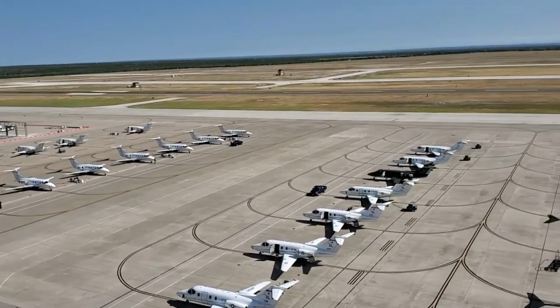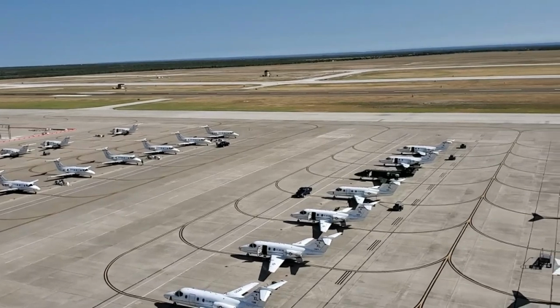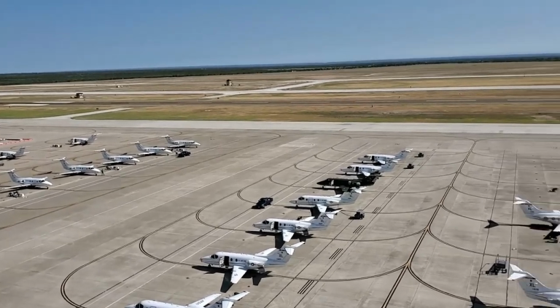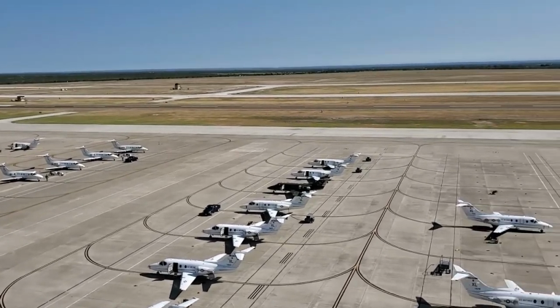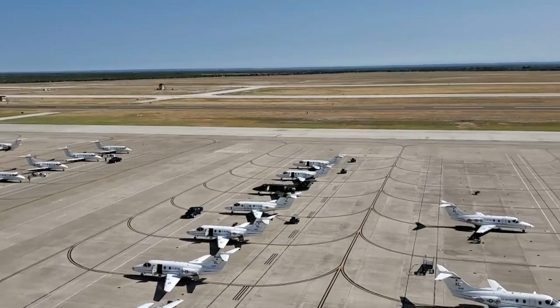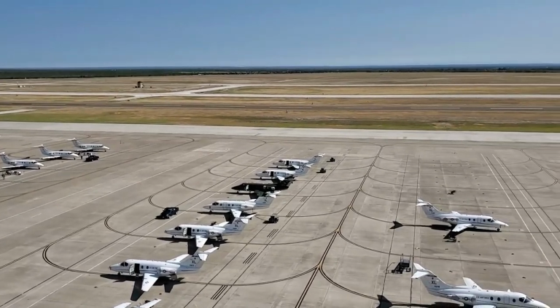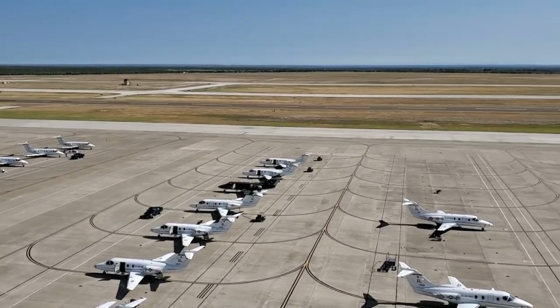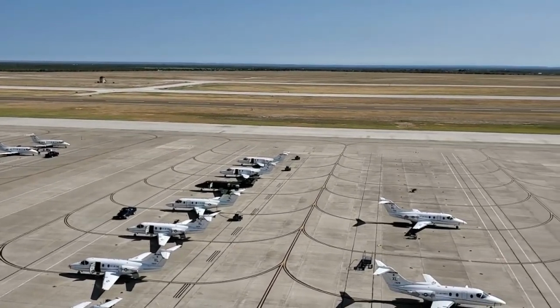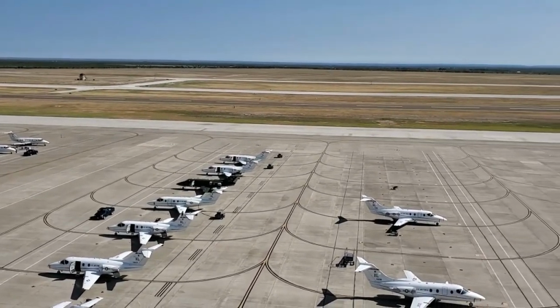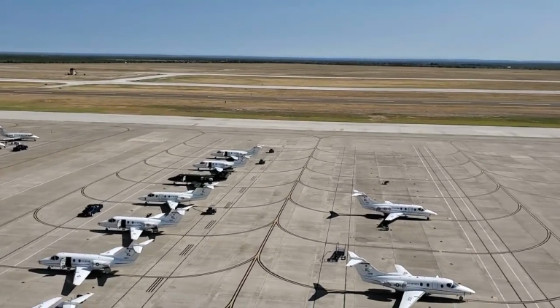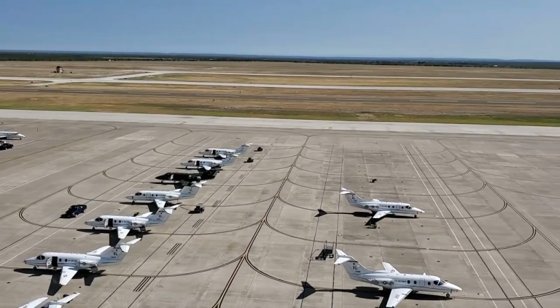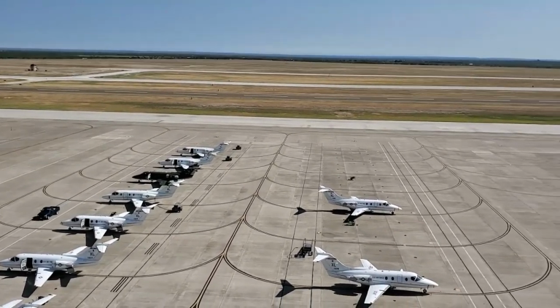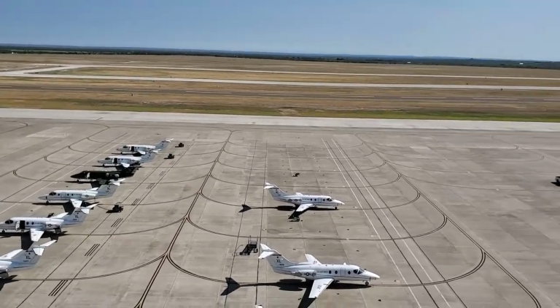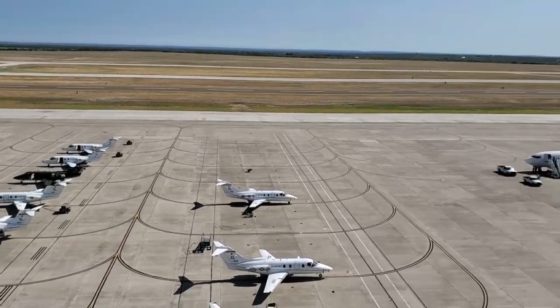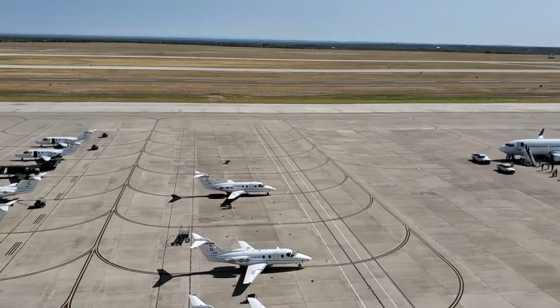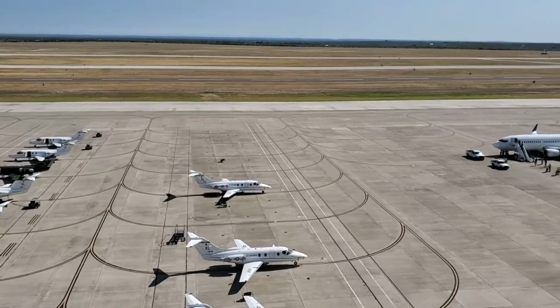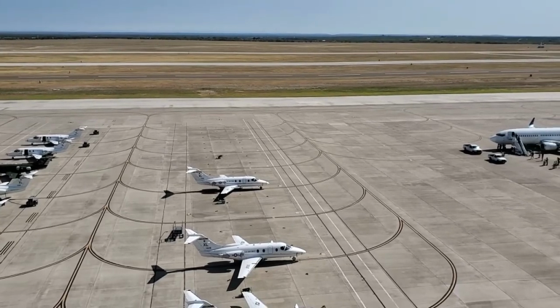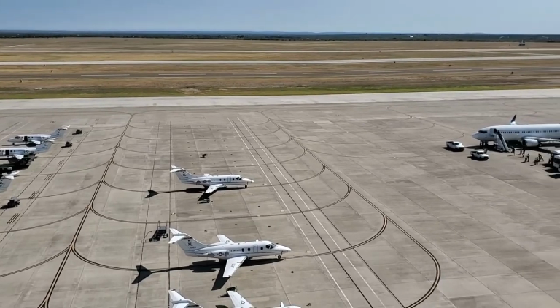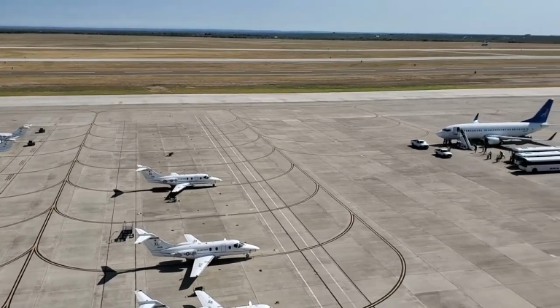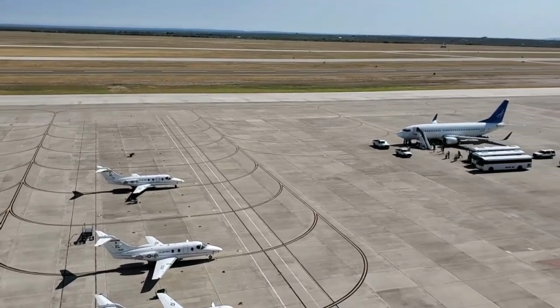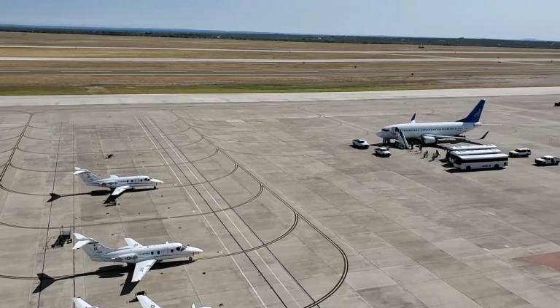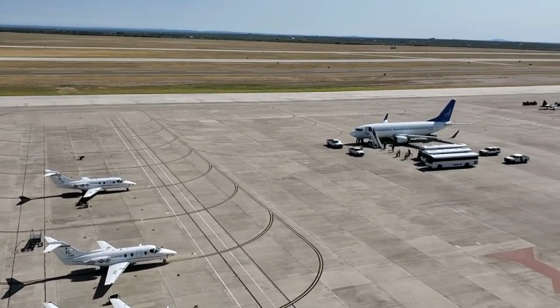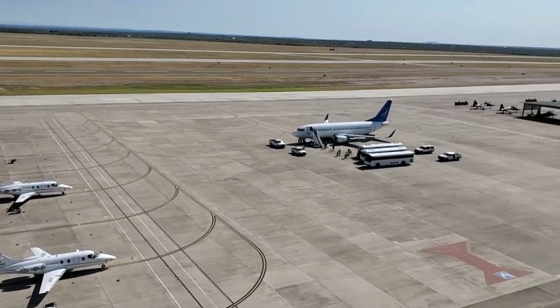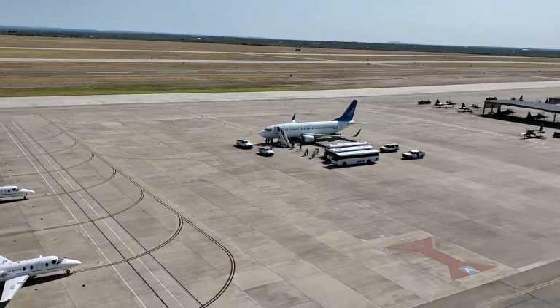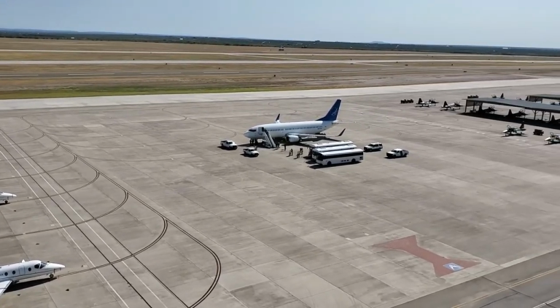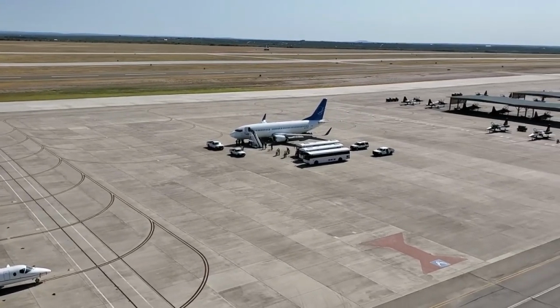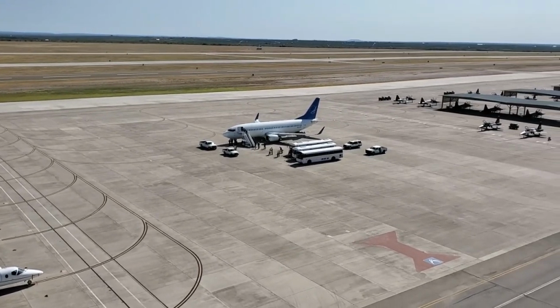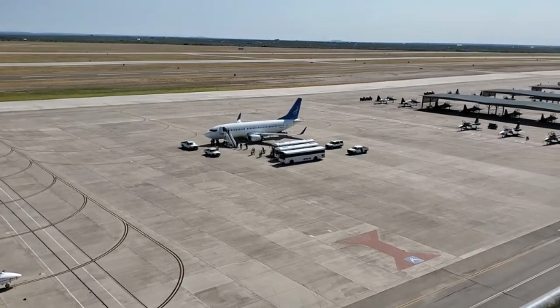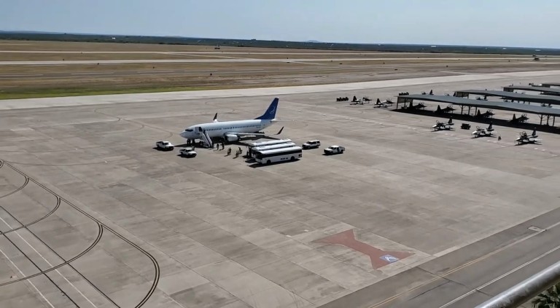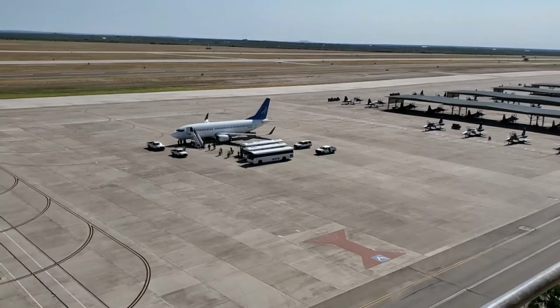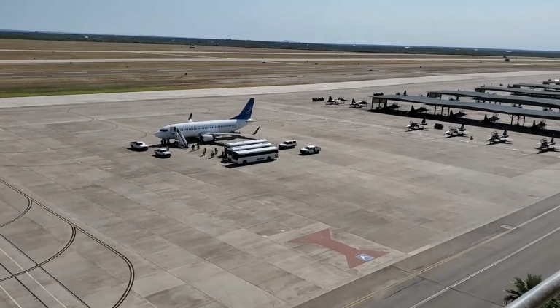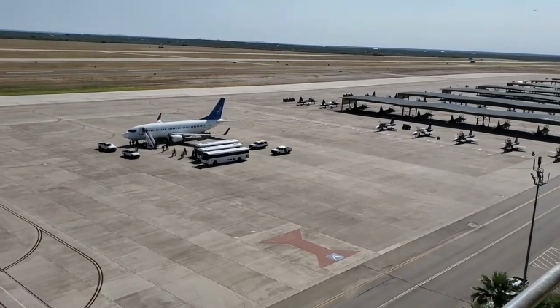The base is on the border in hot and dry West Texas. It's not quite the end of the earth, but you can see it from there. The location is actually a good thing — the airspace around the base is wide open, and the weather is almost always clear.